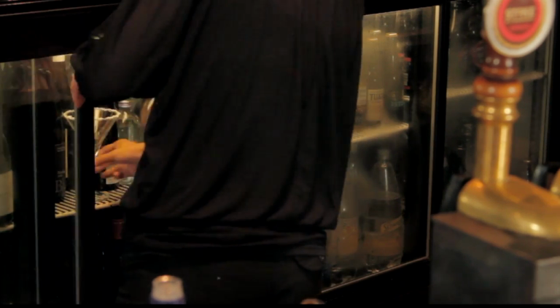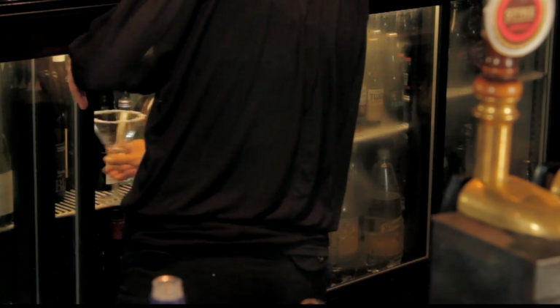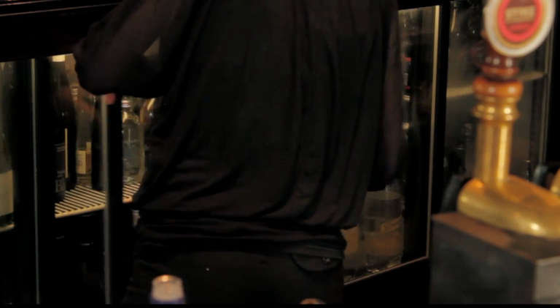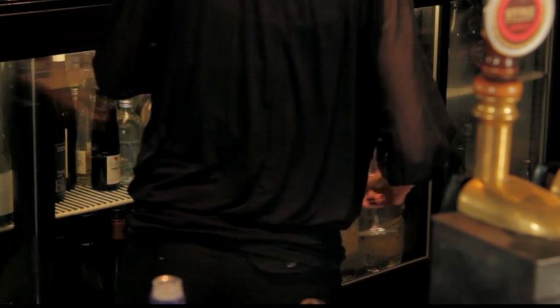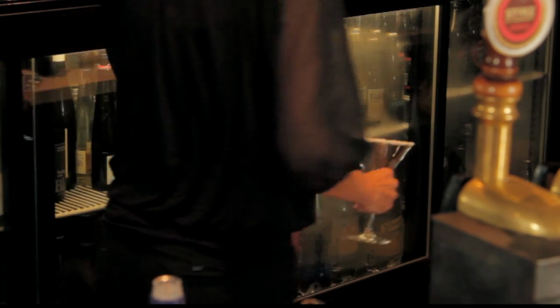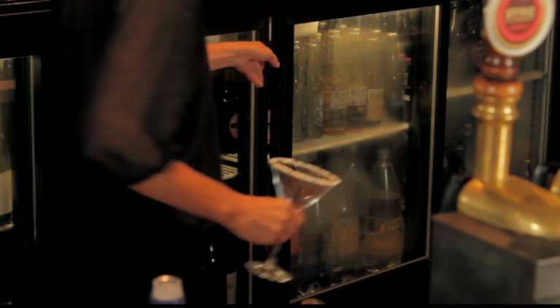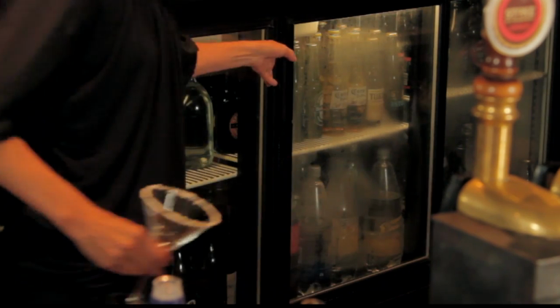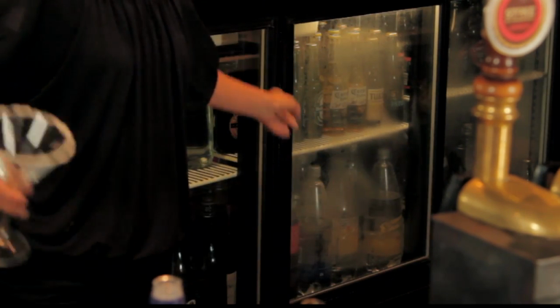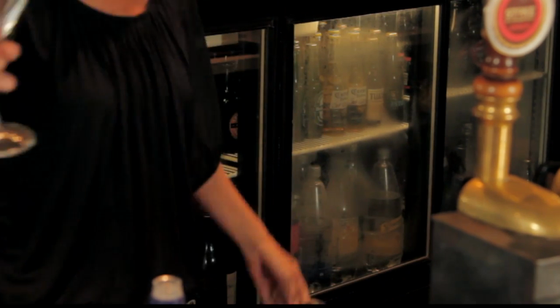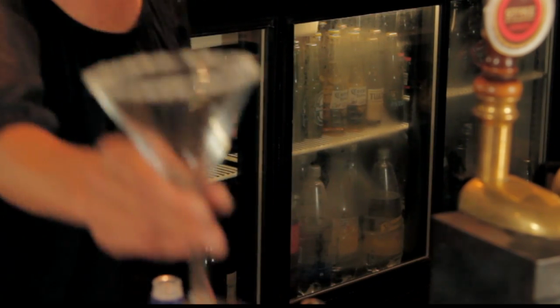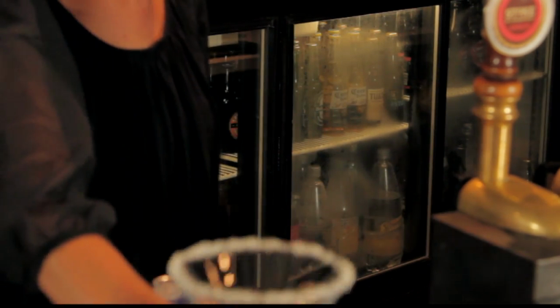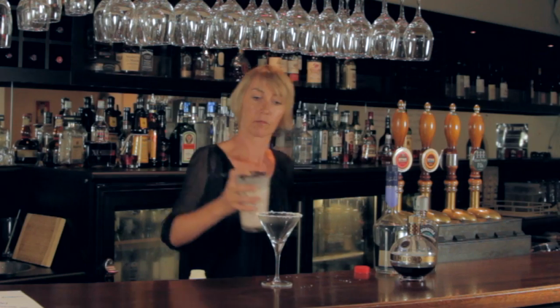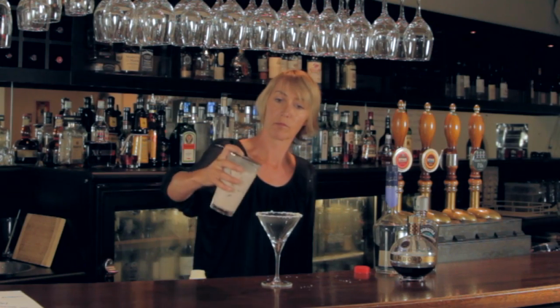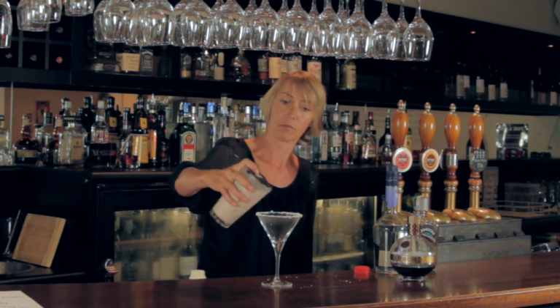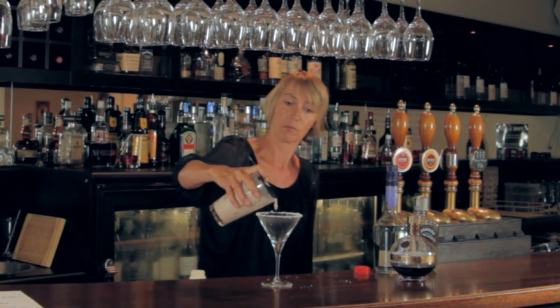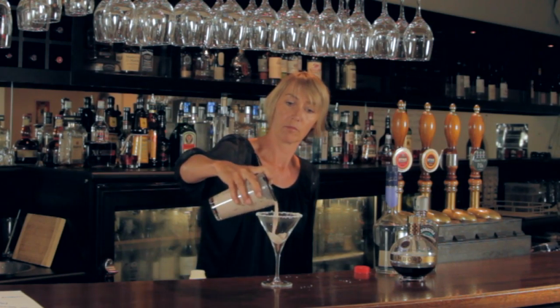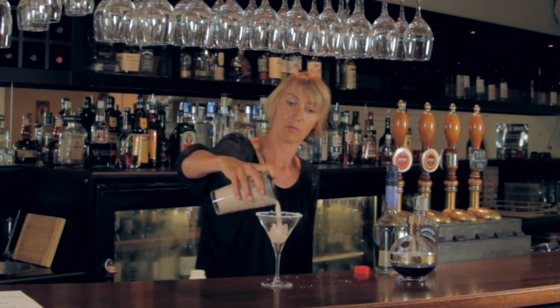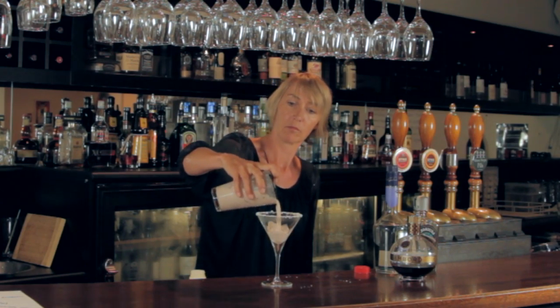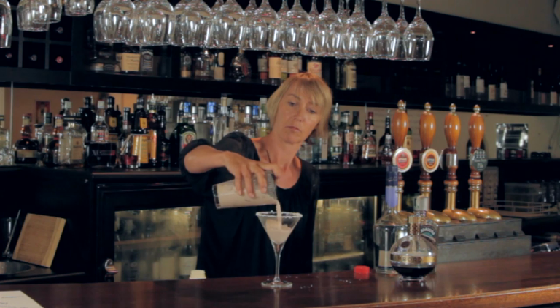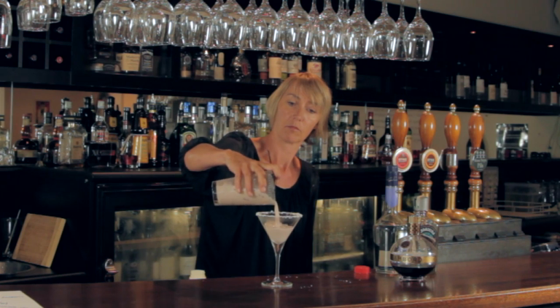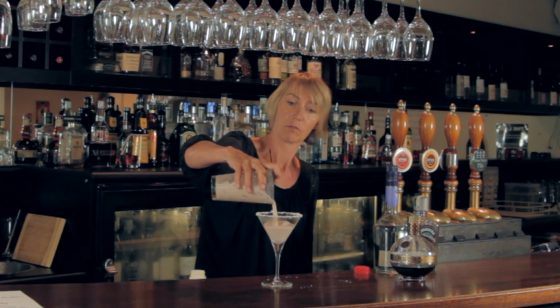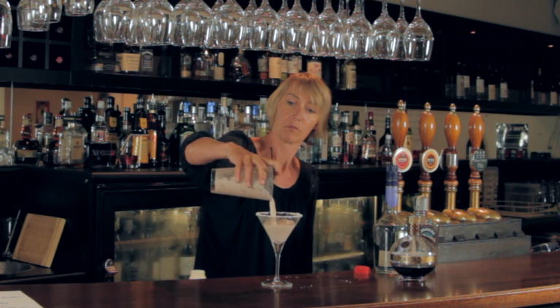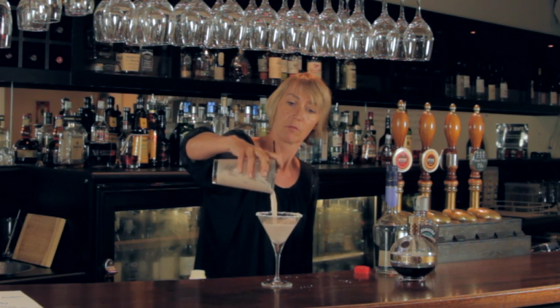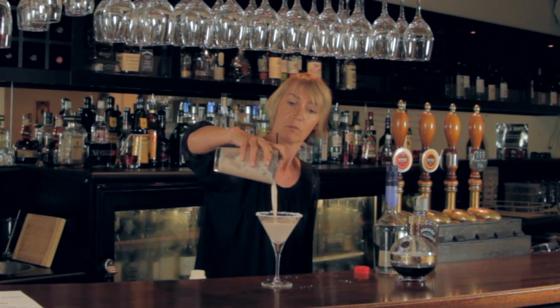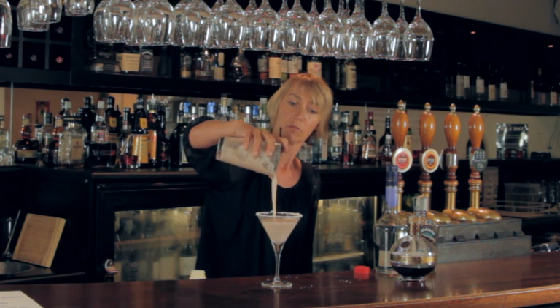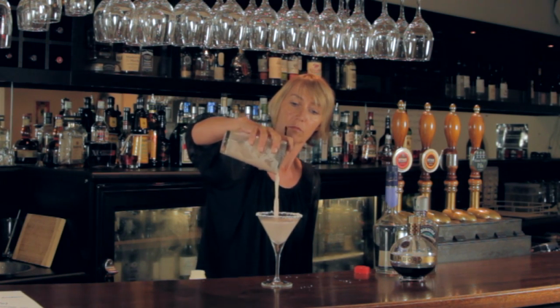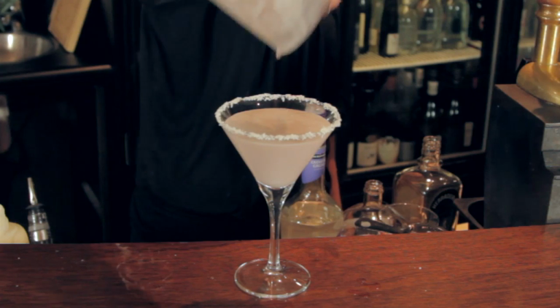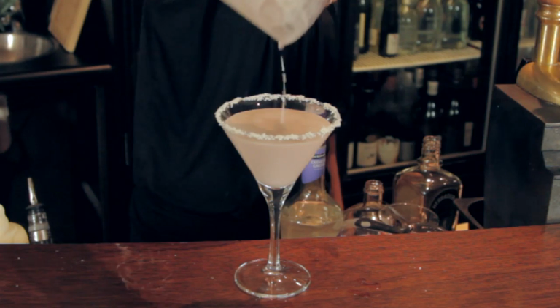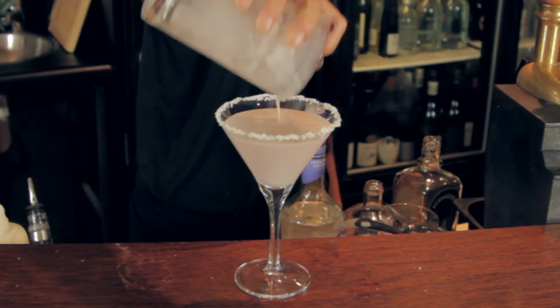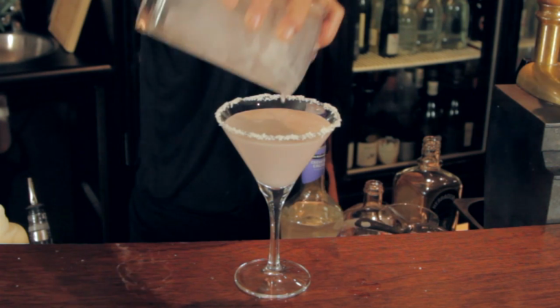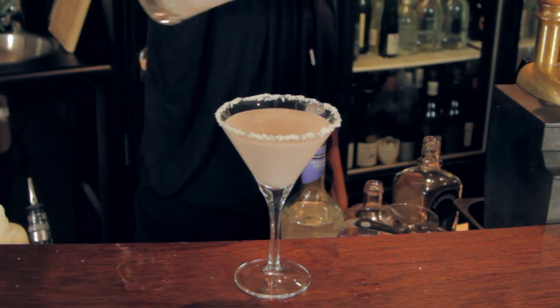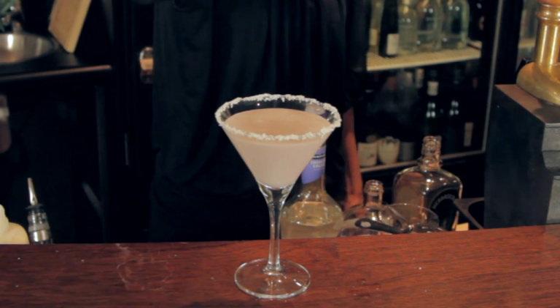Pull your glass out of the refrigerator — it'll be nice and cold and the top will have set nicely. And you strain into it.